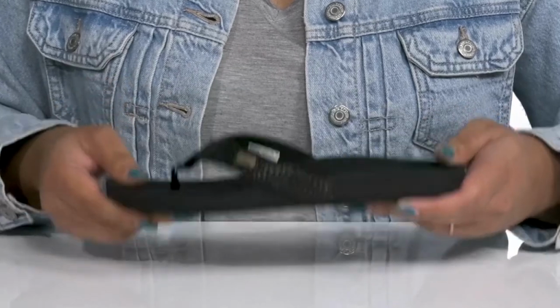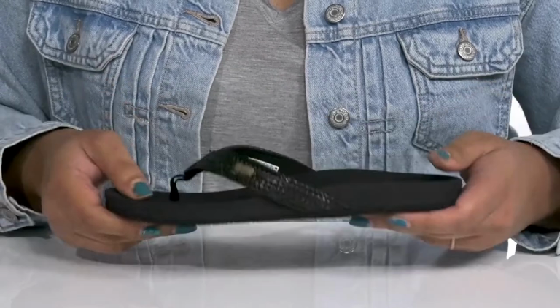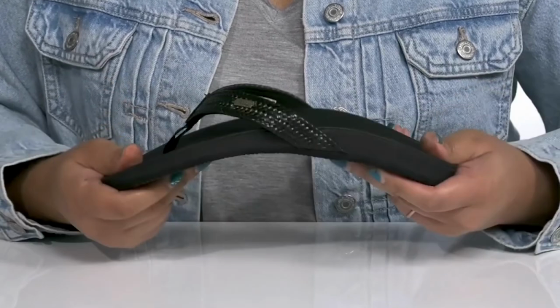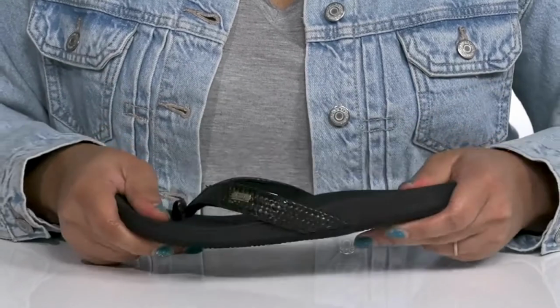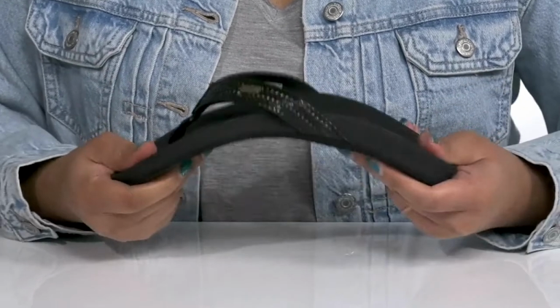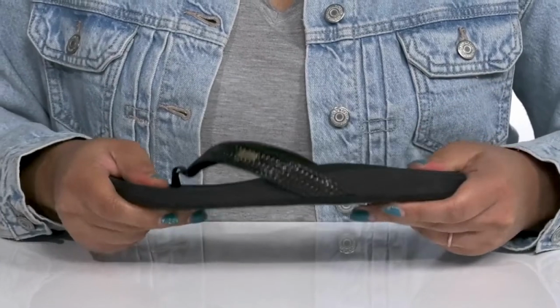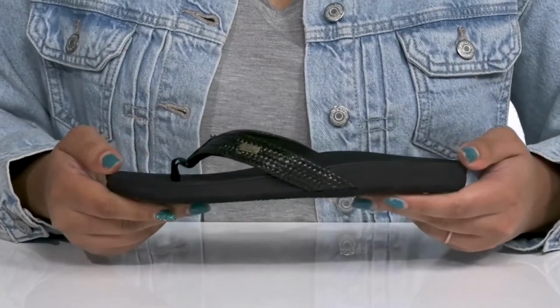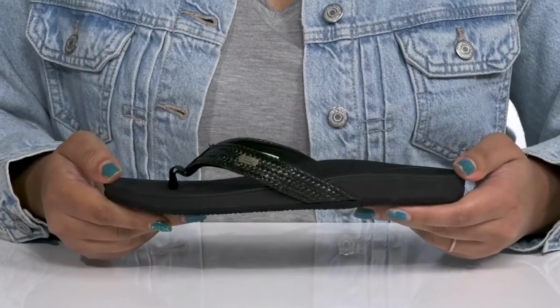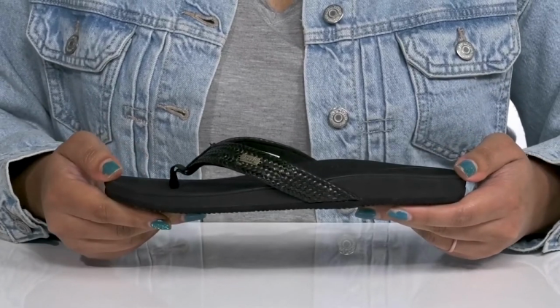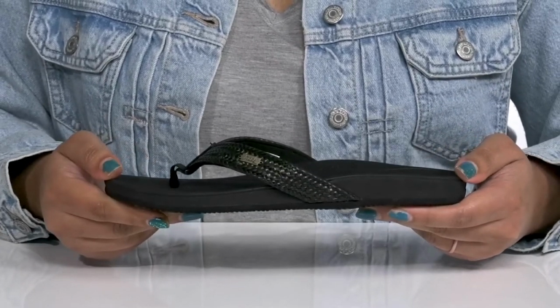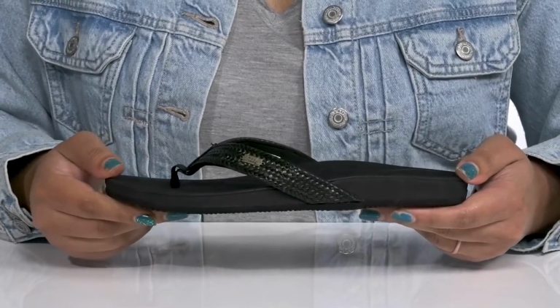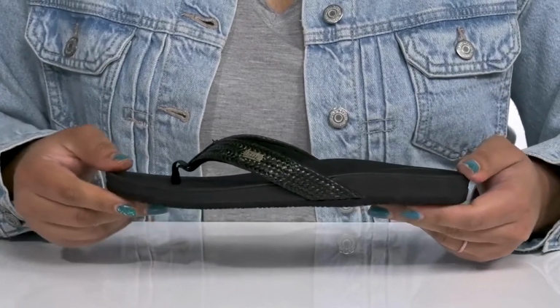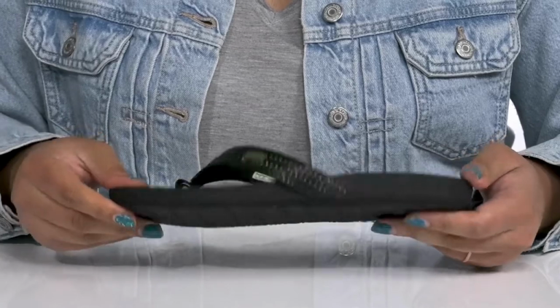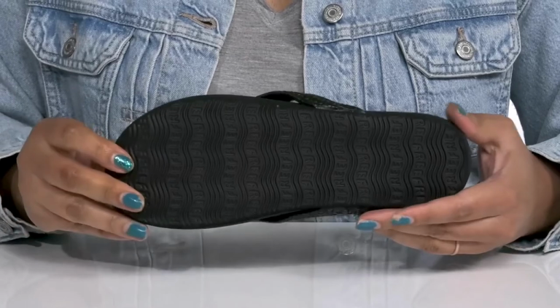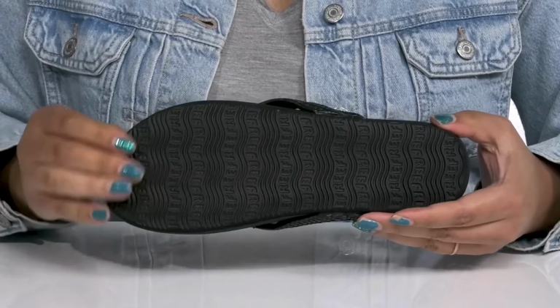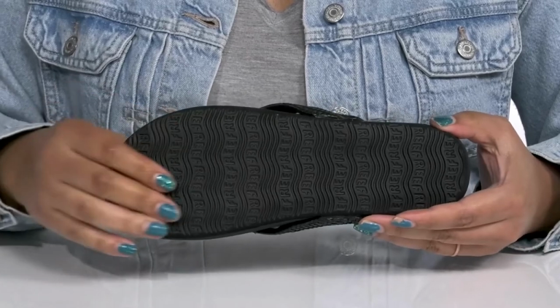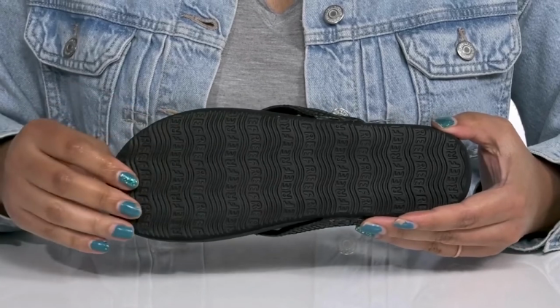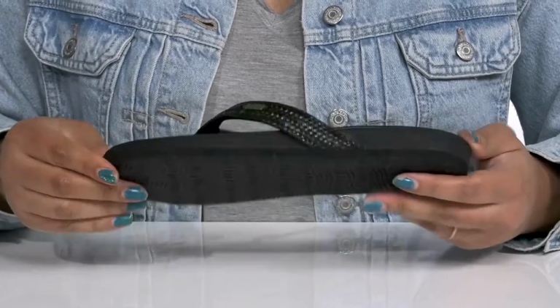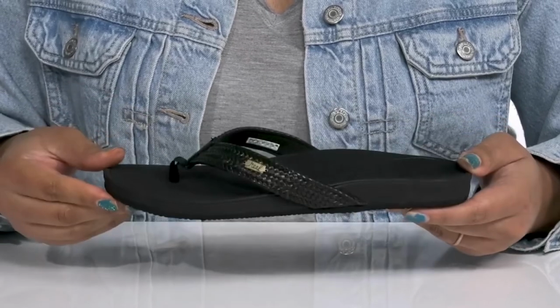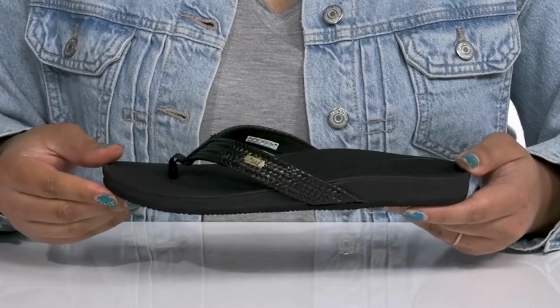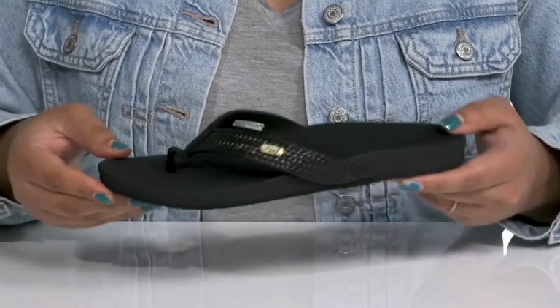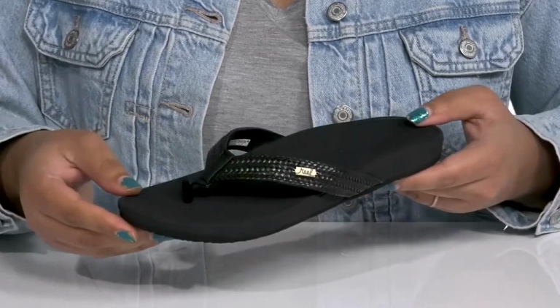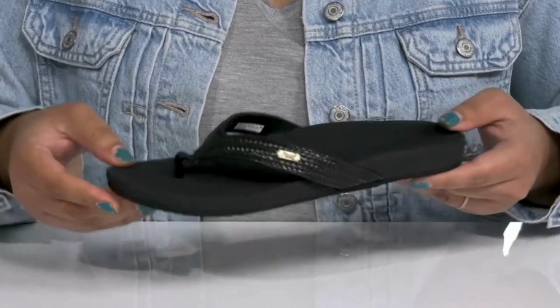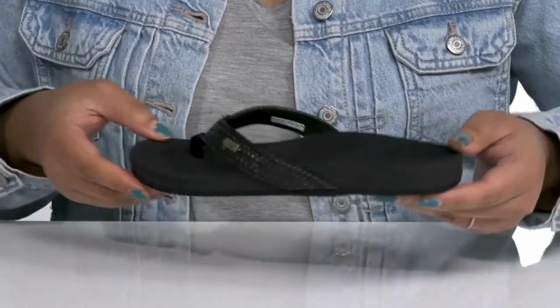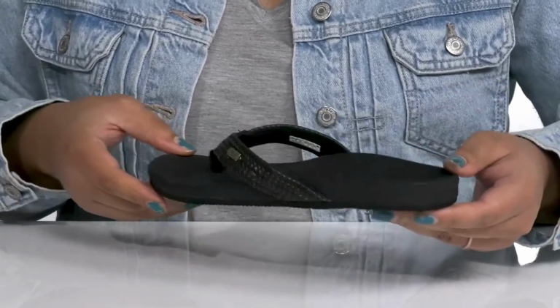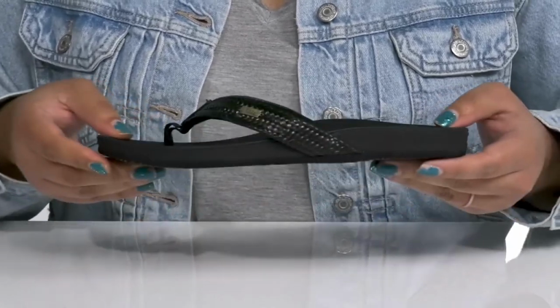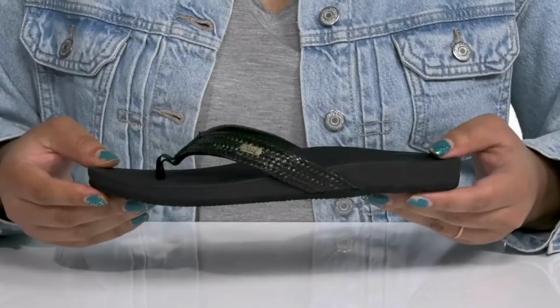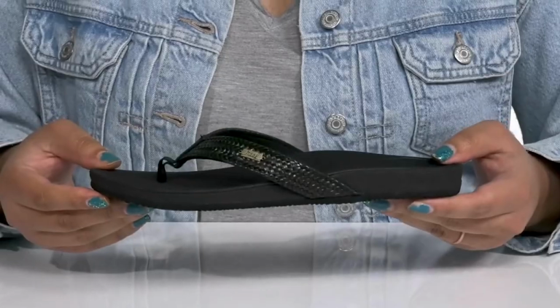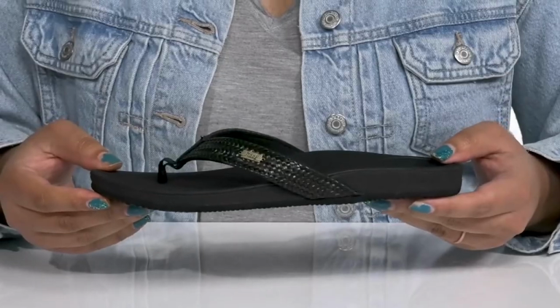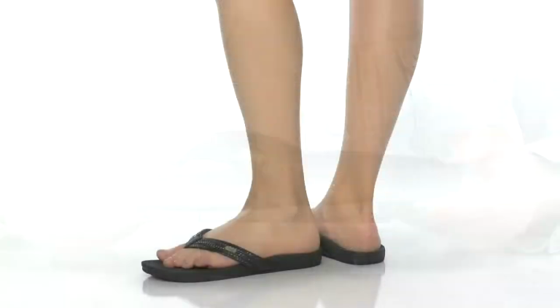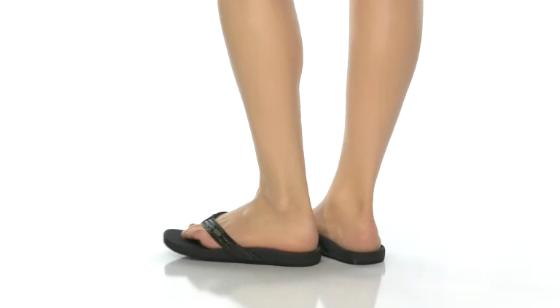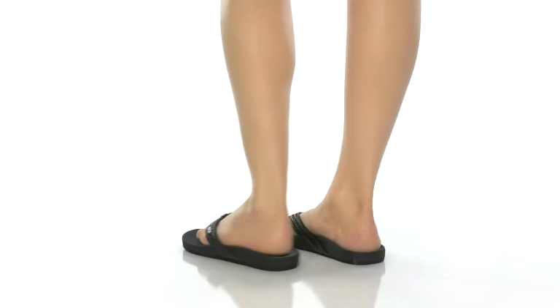They're very lightweight with lots of flexibility, making them great for all day wear, and it's all on top of a textured synthetic outsole. Slip into these with a cute pair of blue jean shorts.